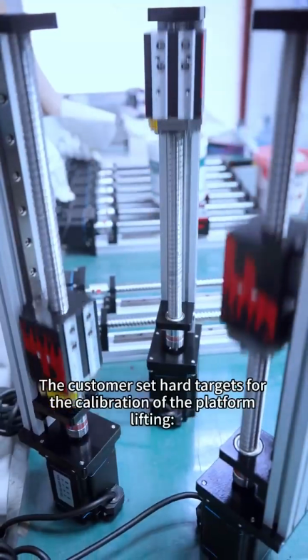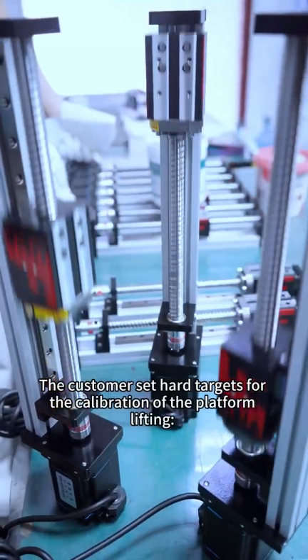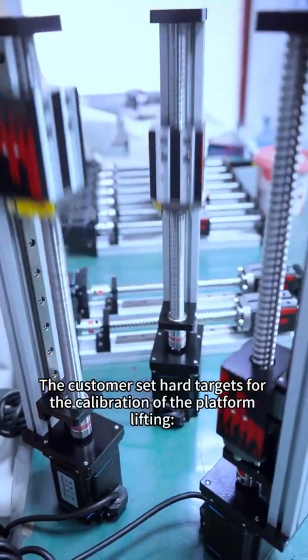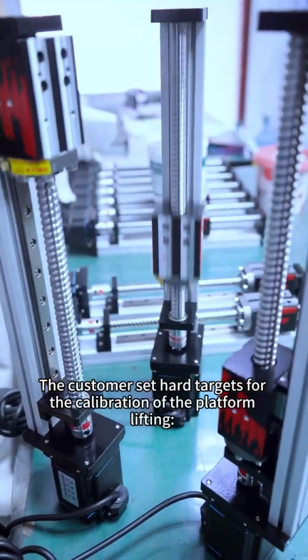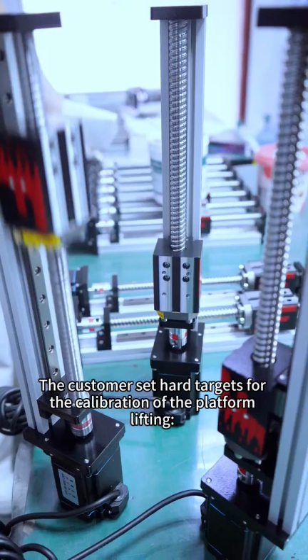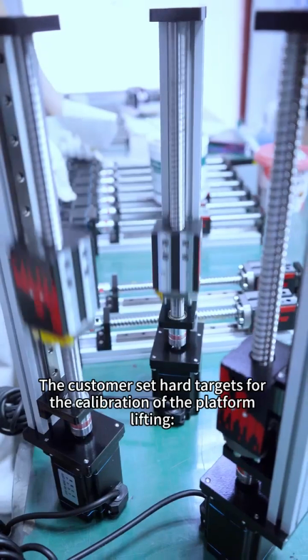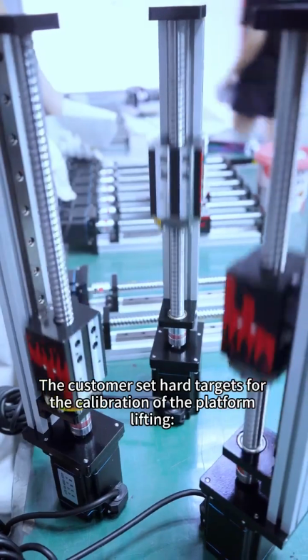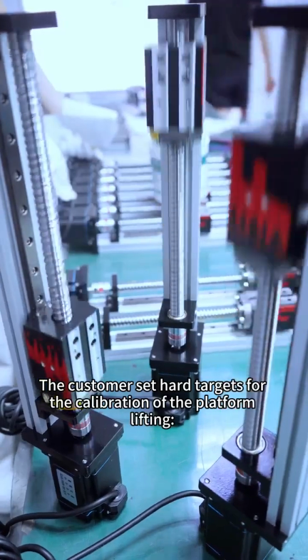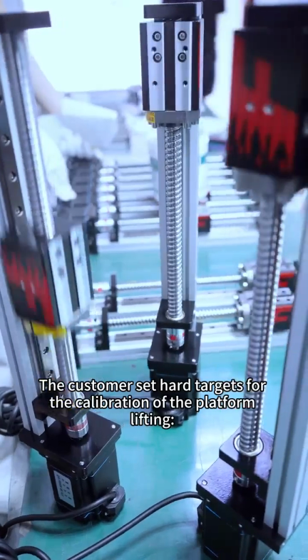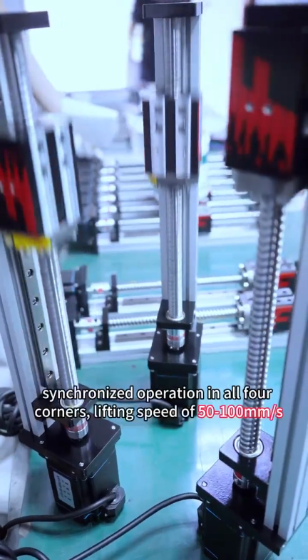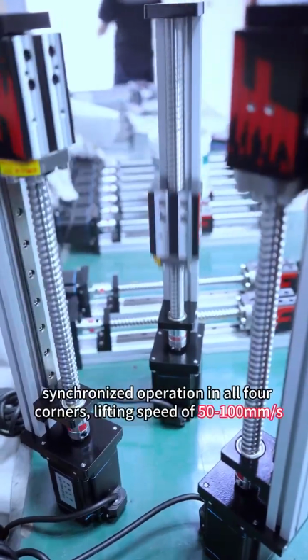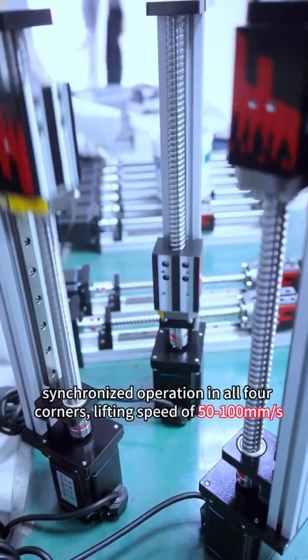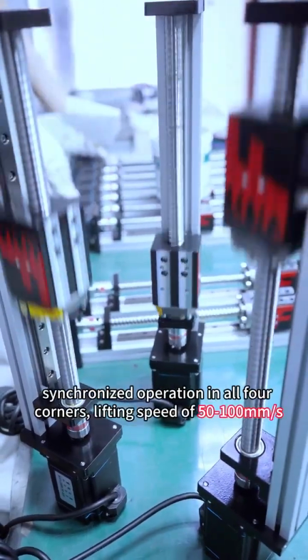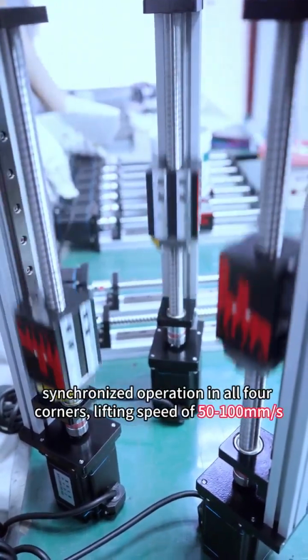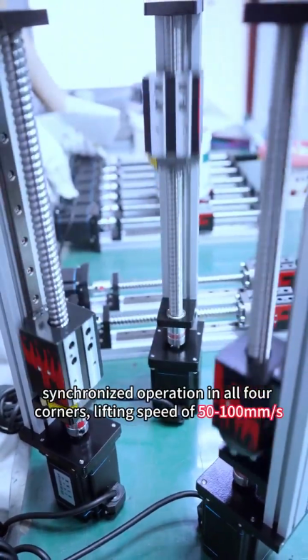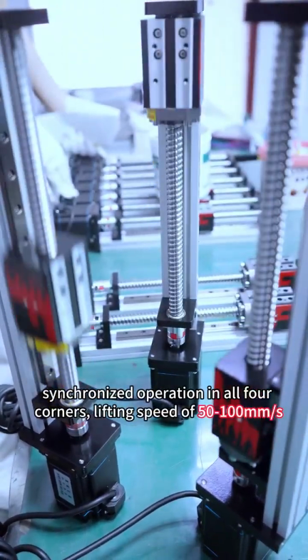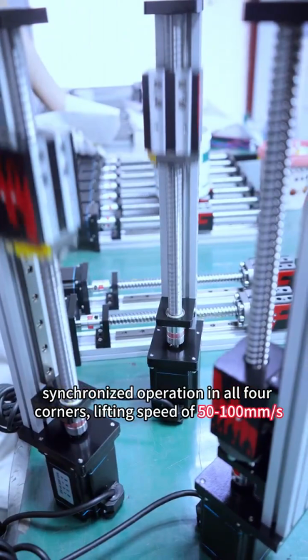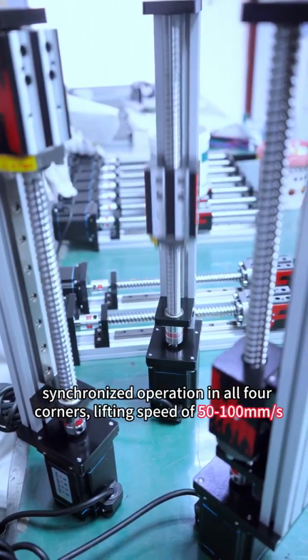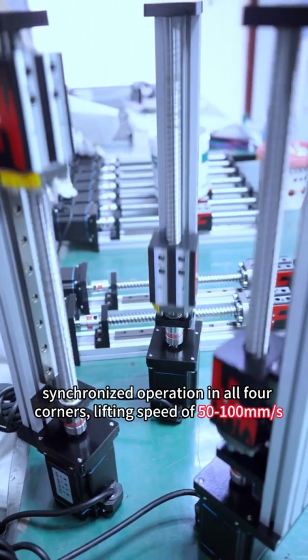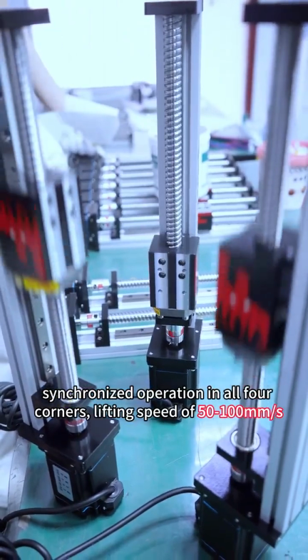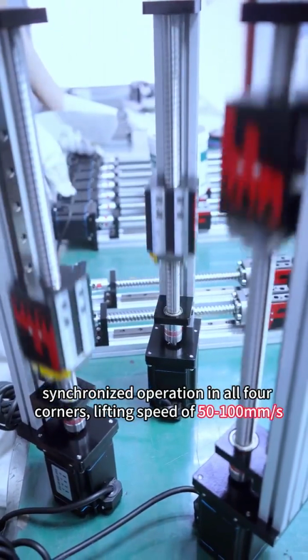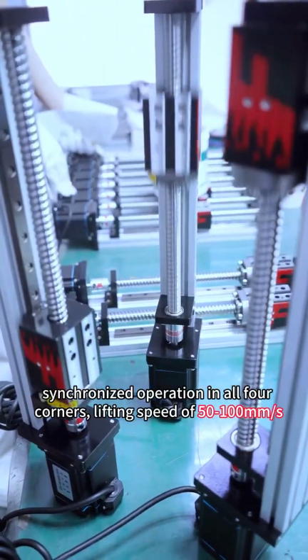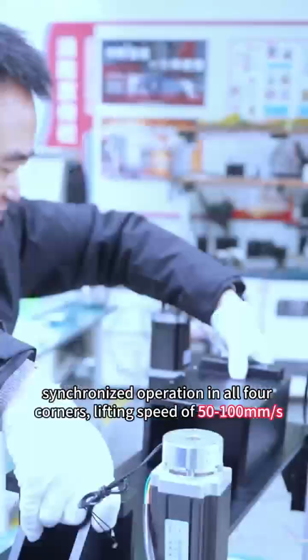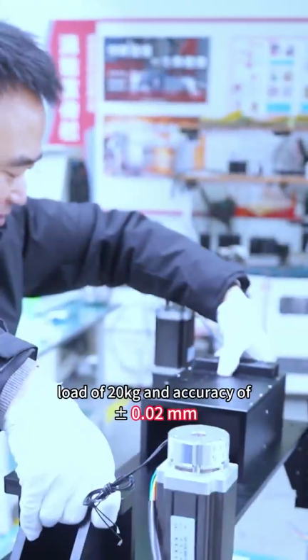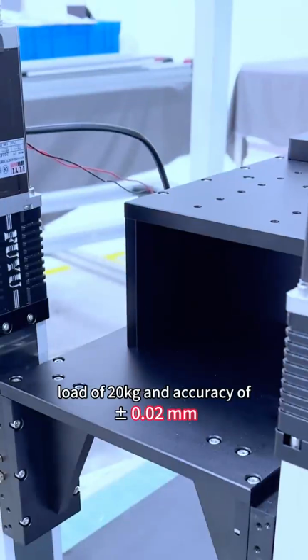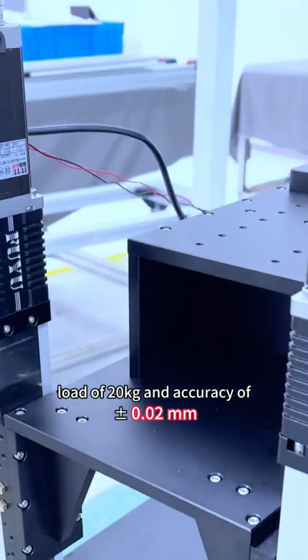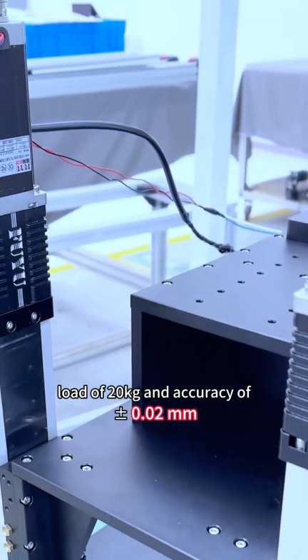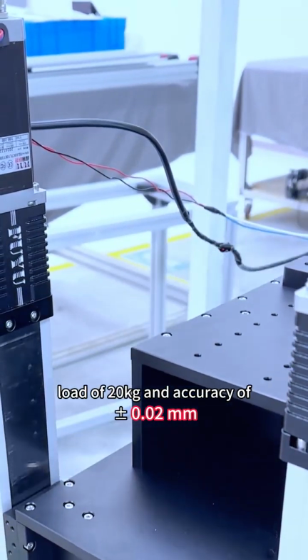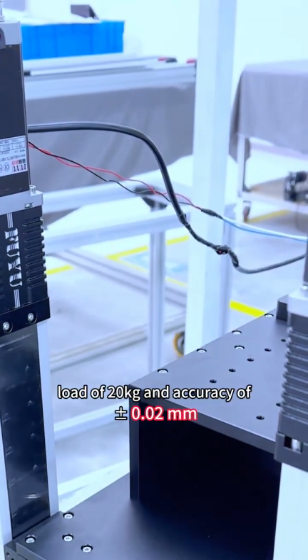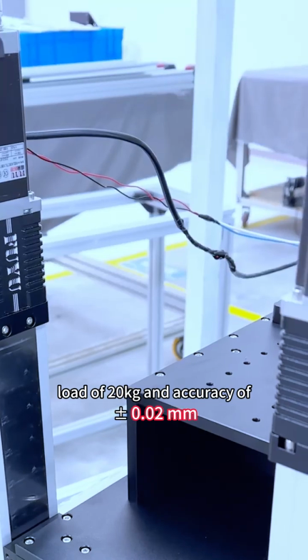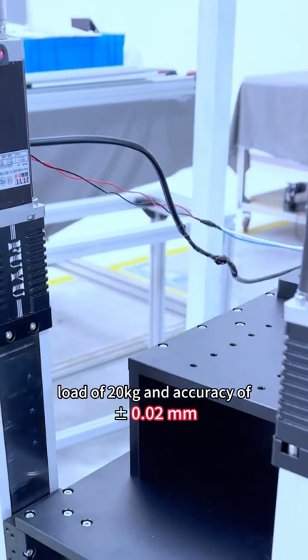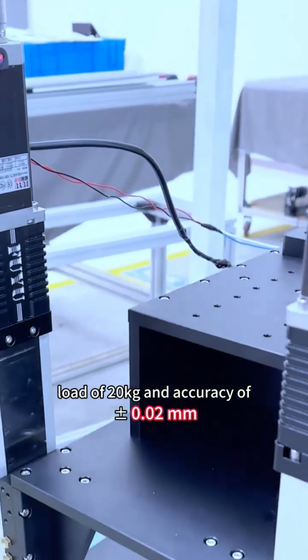The customer set hard targets for the calibration of the platform lifting: synchronized operation in all four corners, a lifting speed of 50 to 100 millimeters per second, a load capacity of 20 kilograms, and an accuracy of 0.02 millimeters.